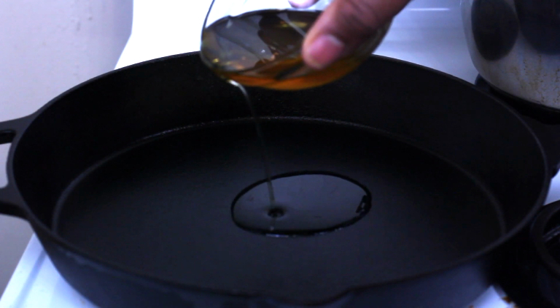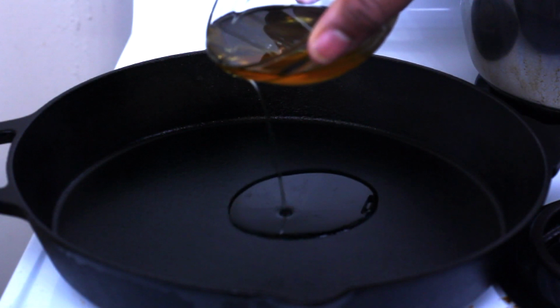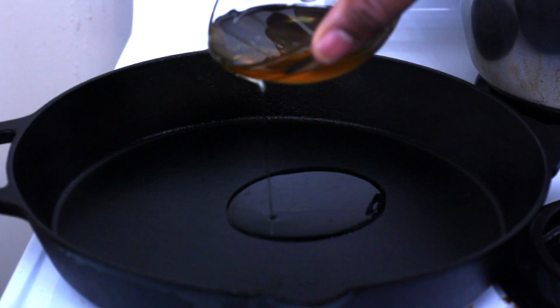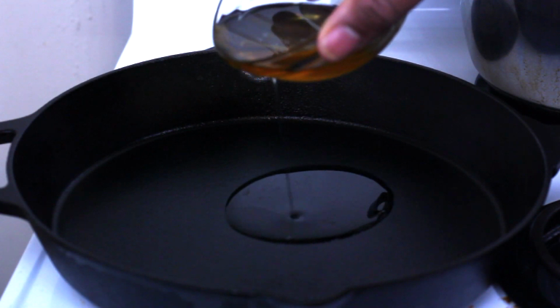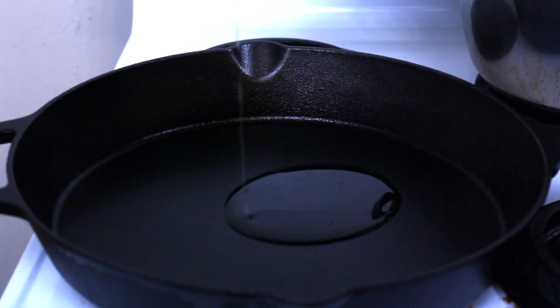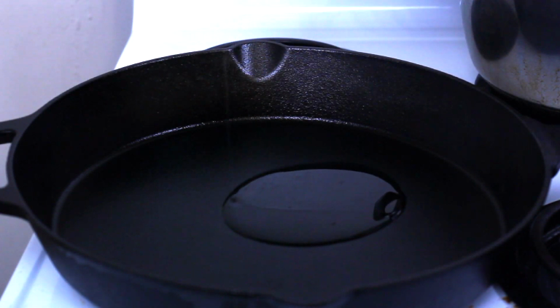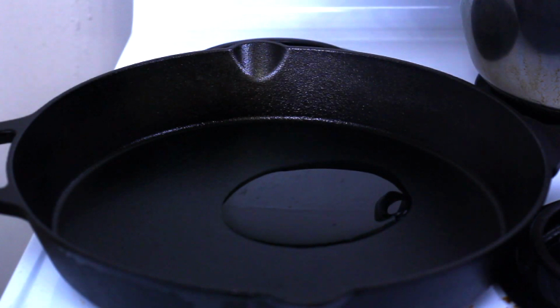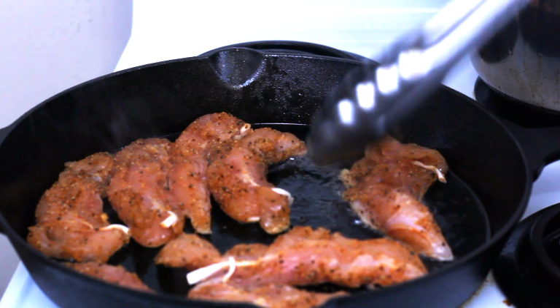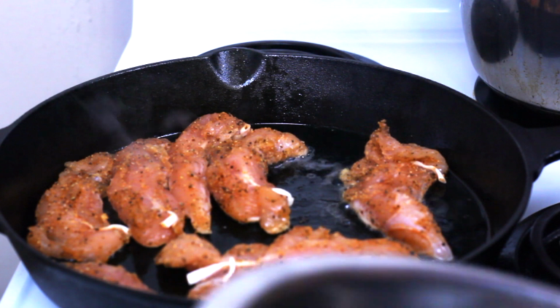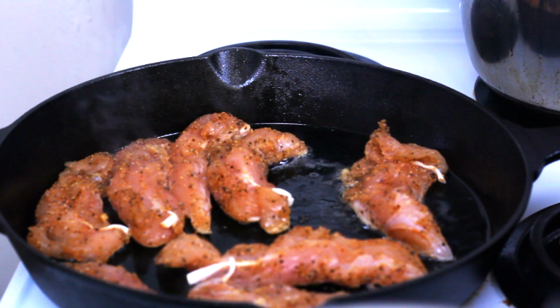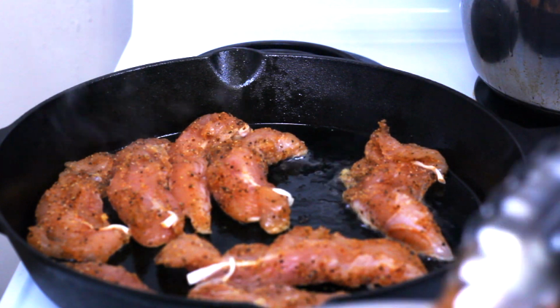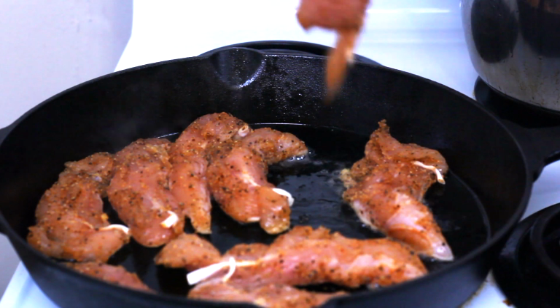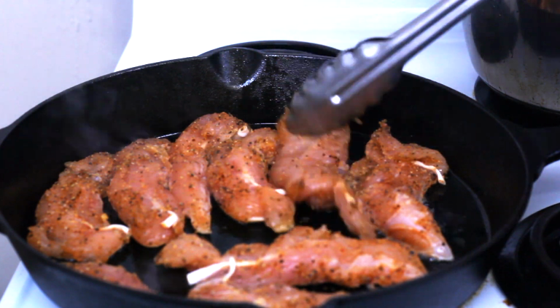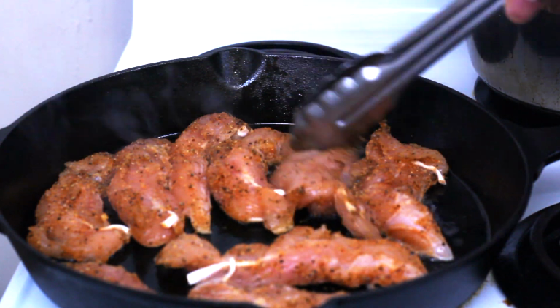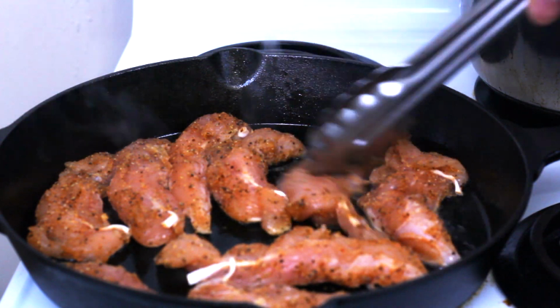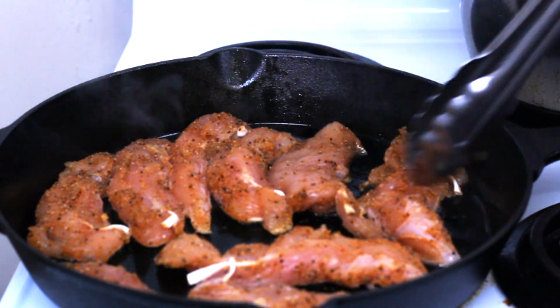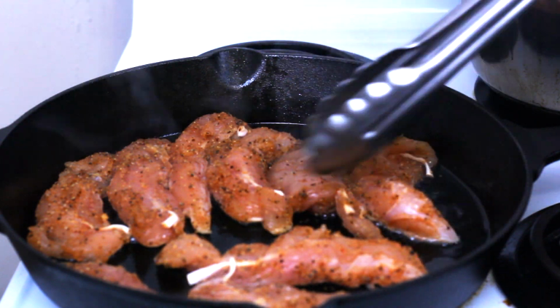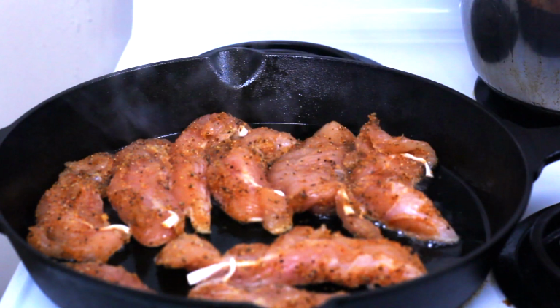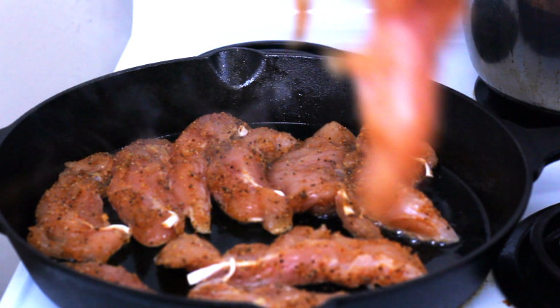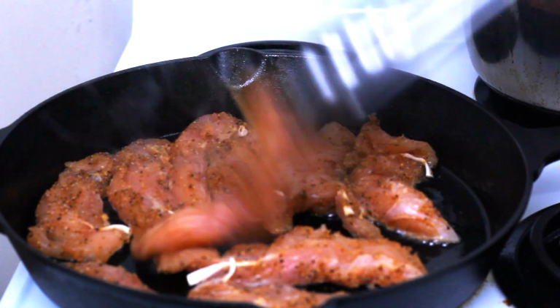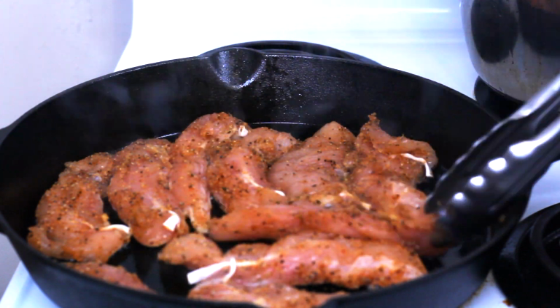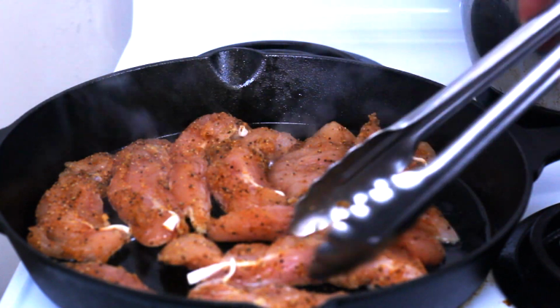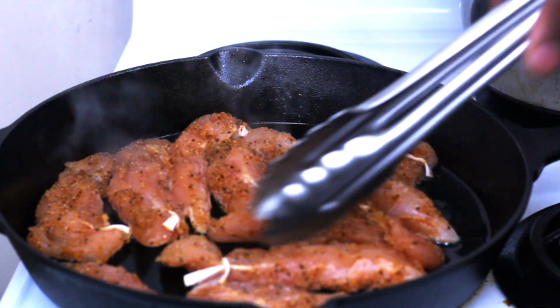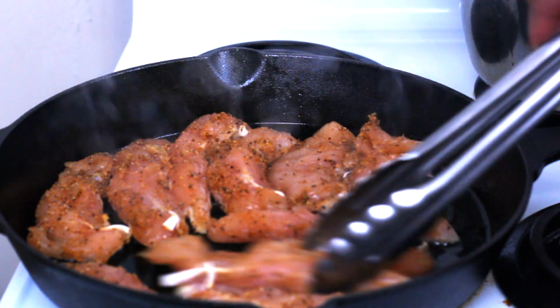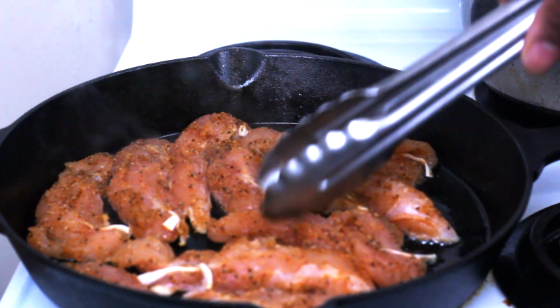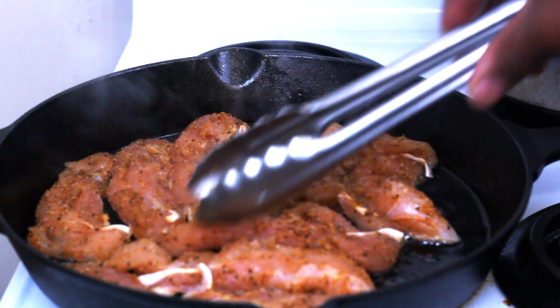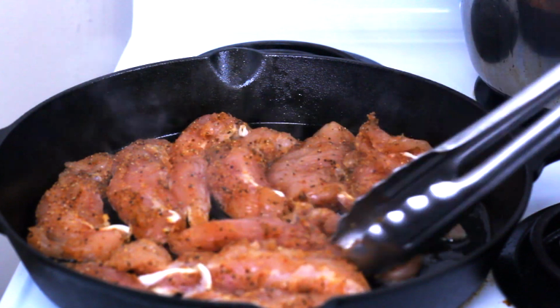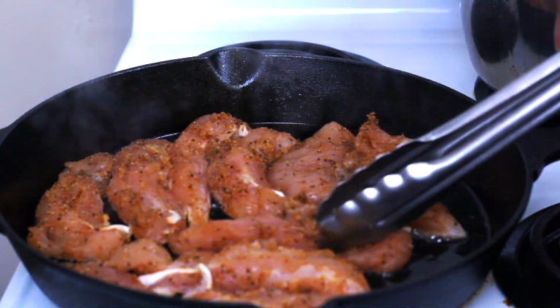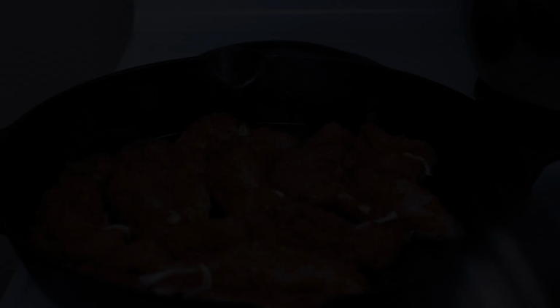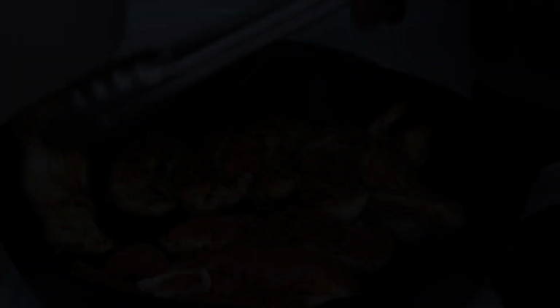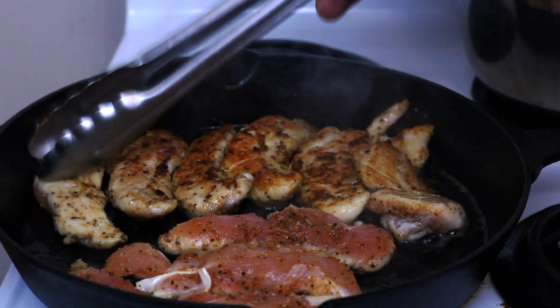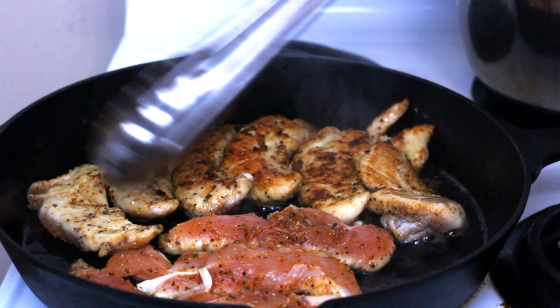I'm using the bacon grease to cook my chicken. You want to make sure you cook it till it's nice and golden, but be sure not to burn it.